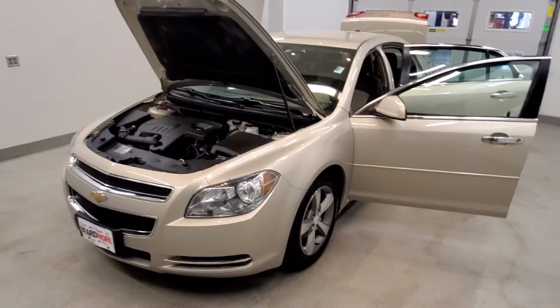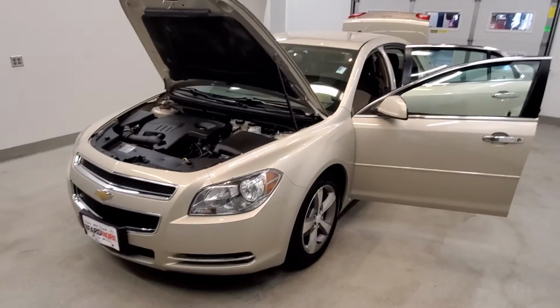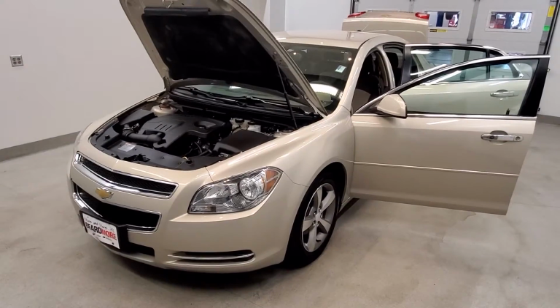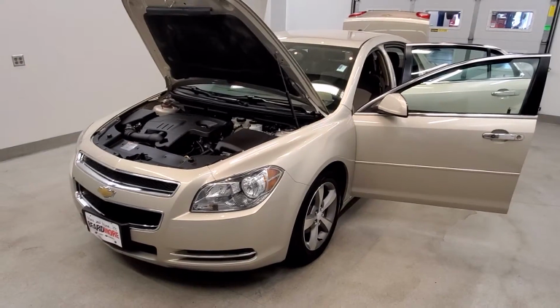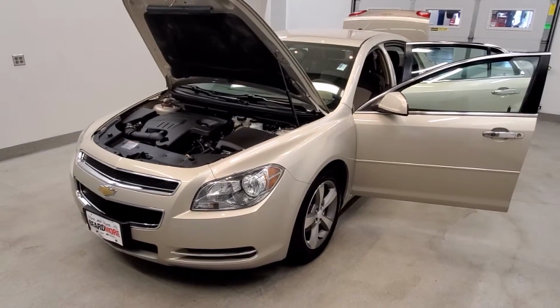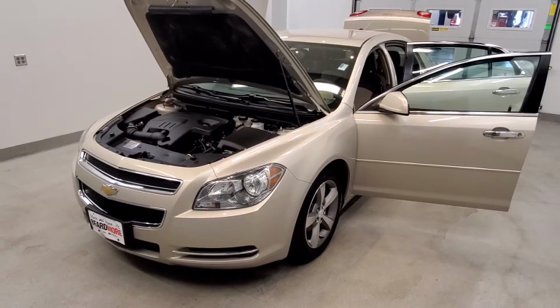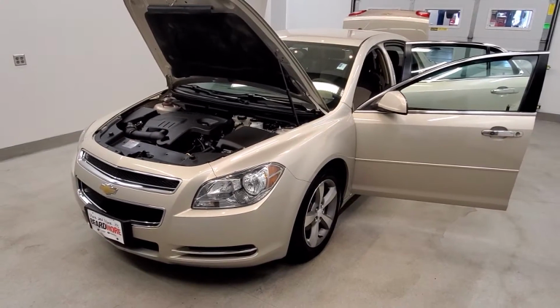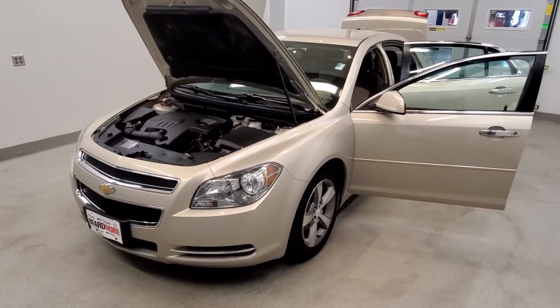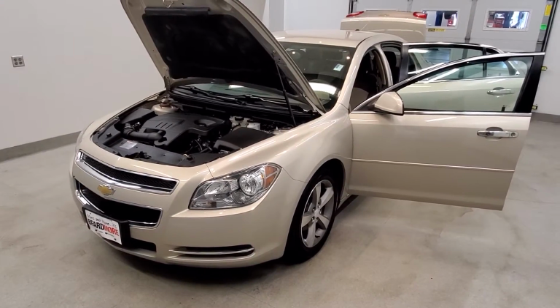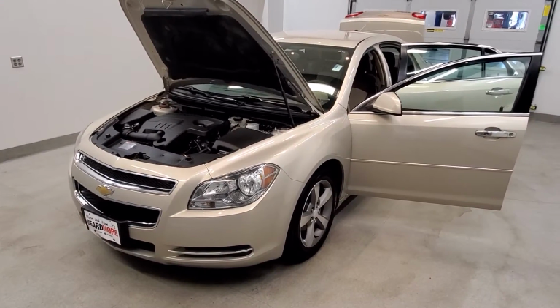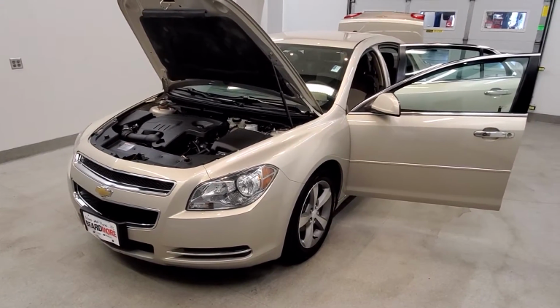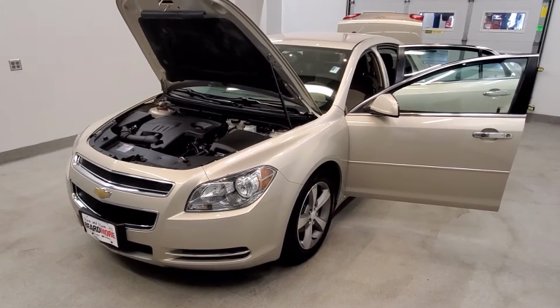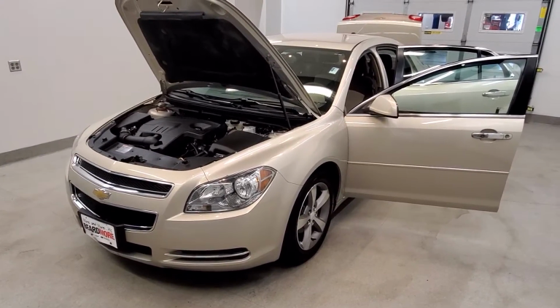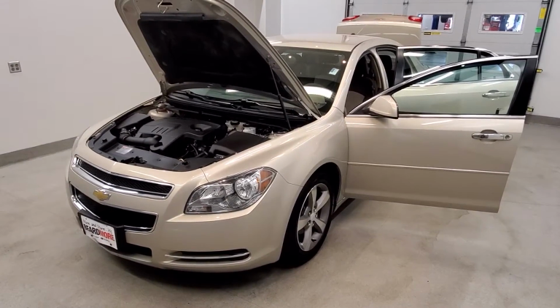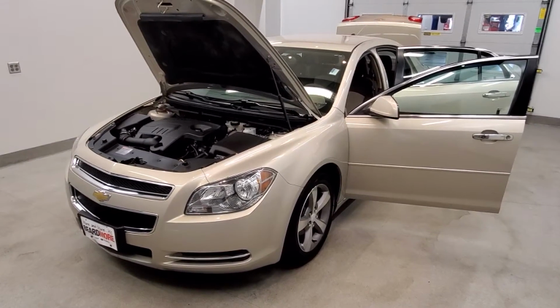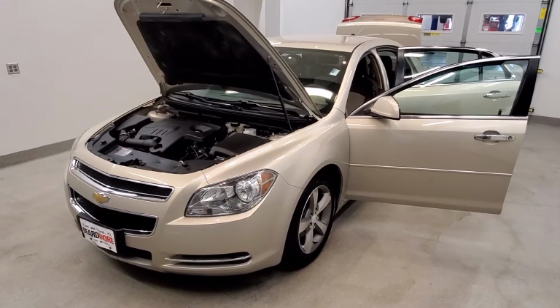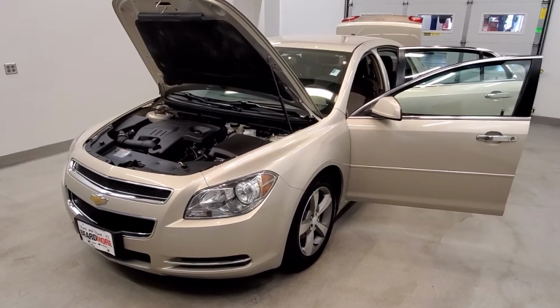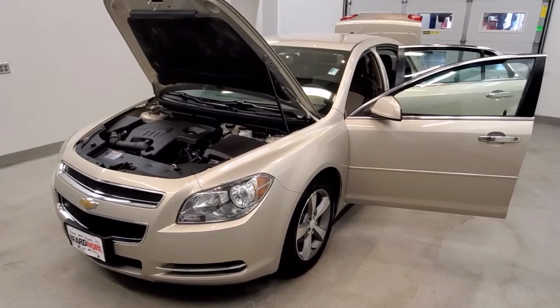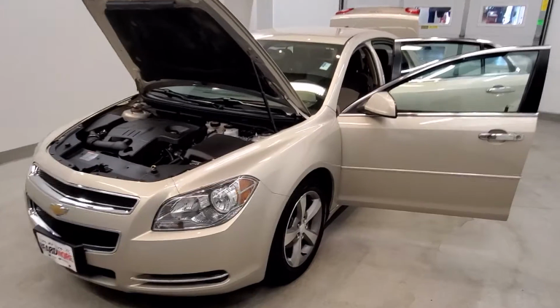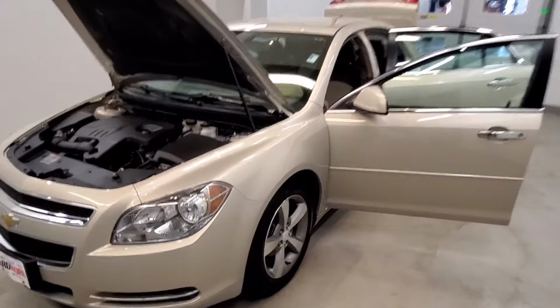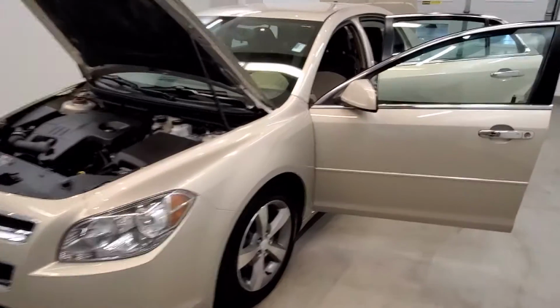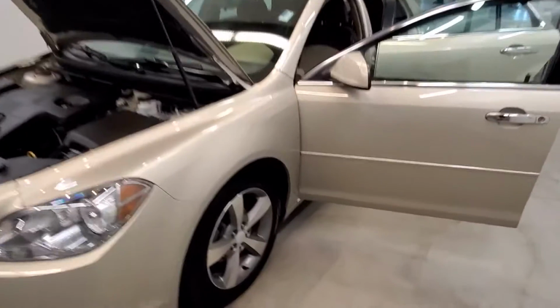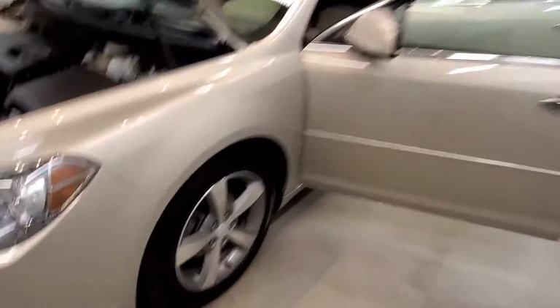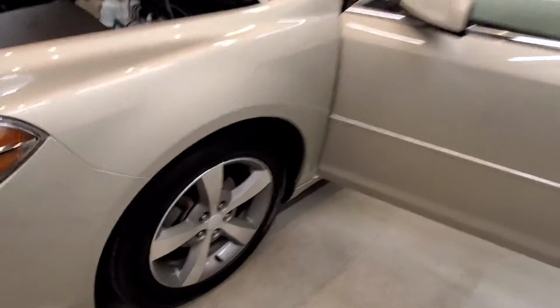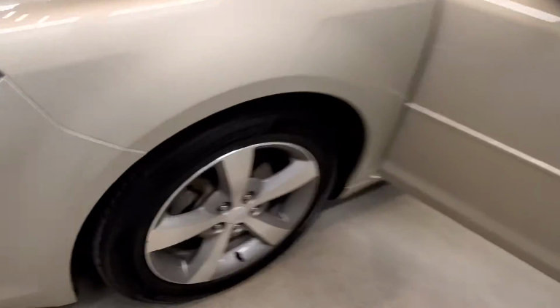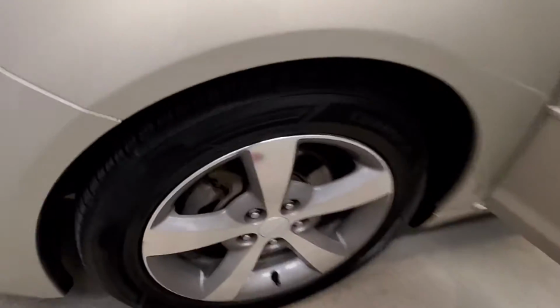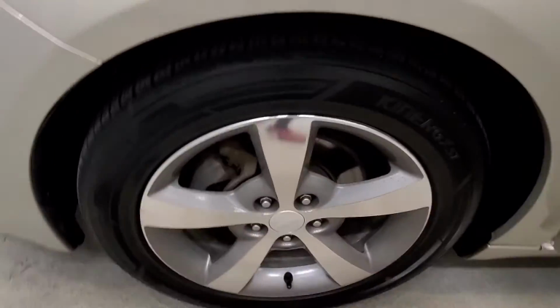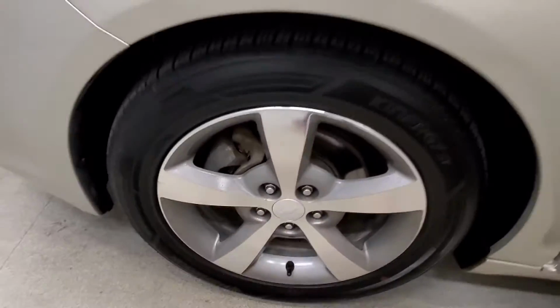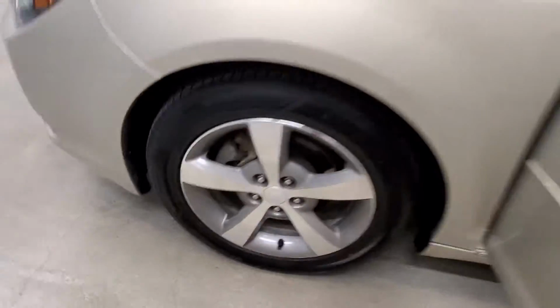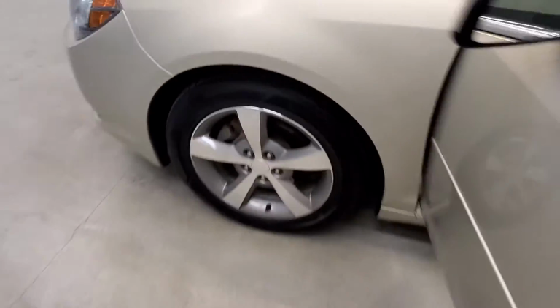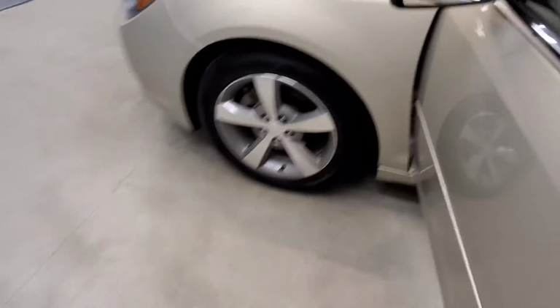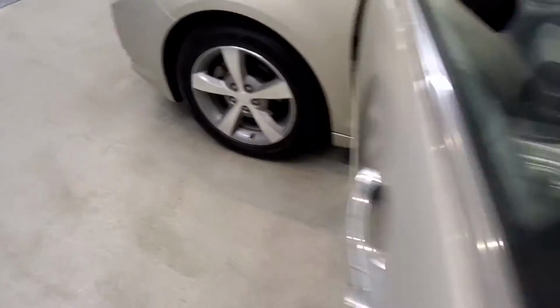This vehicle is front-wheel drive in Gold Mist Metallic with a cashmere cloth upholstery interior, going to their 15-inch style alloy wheels.